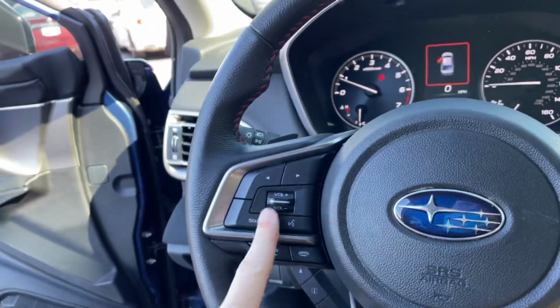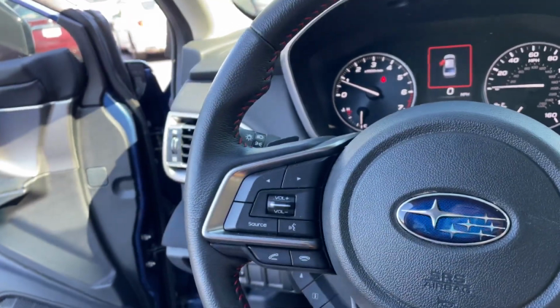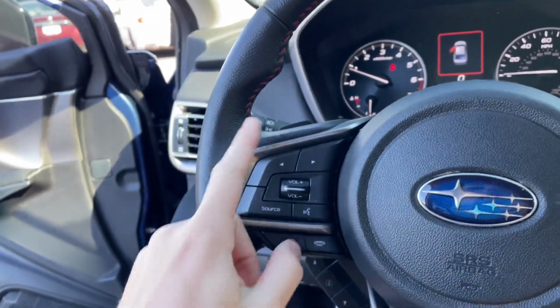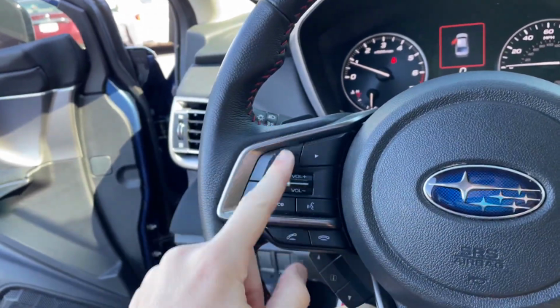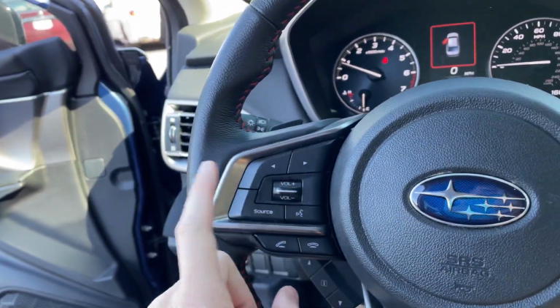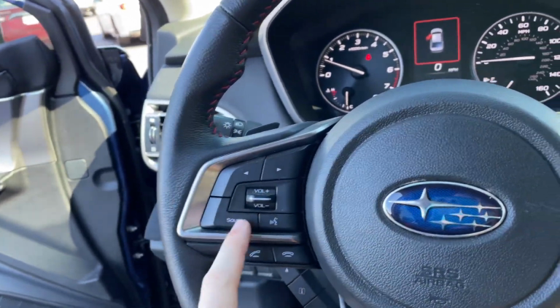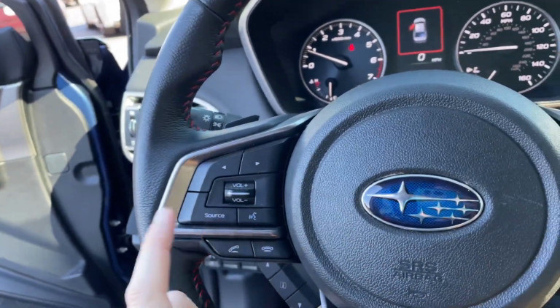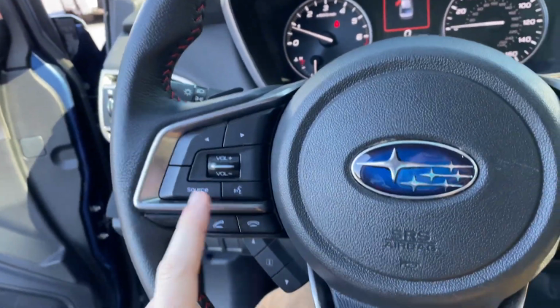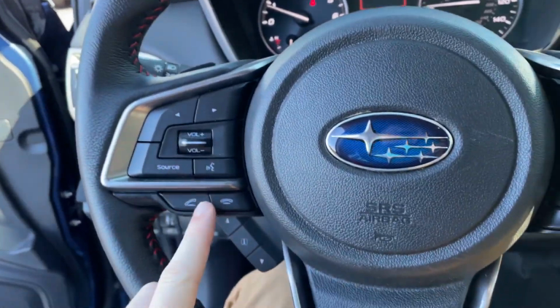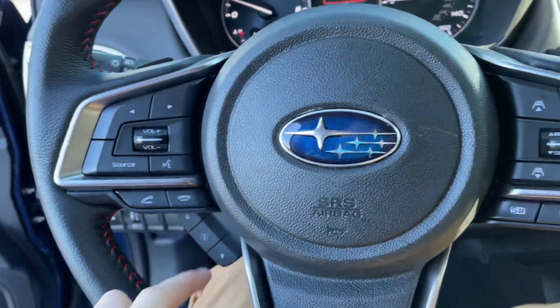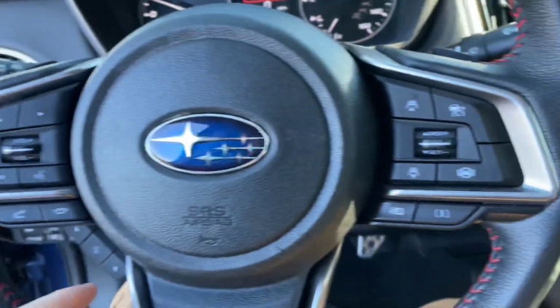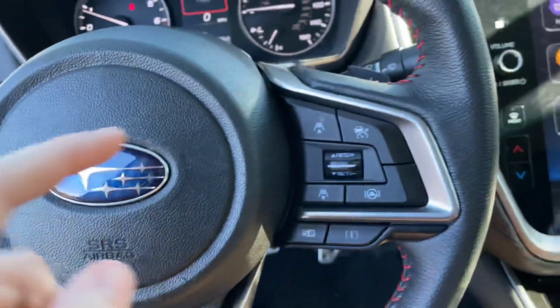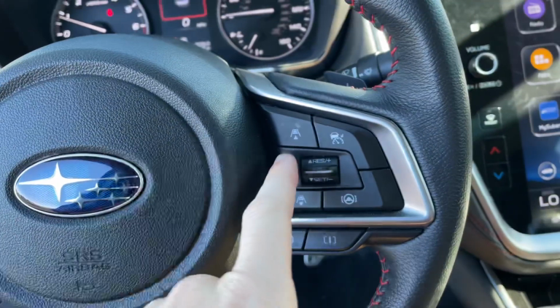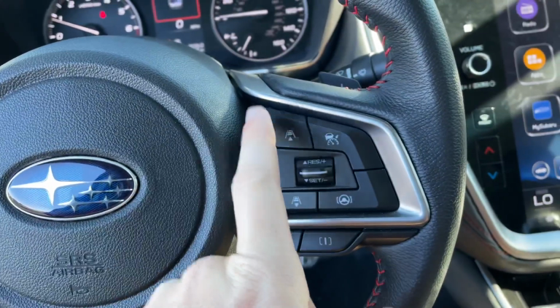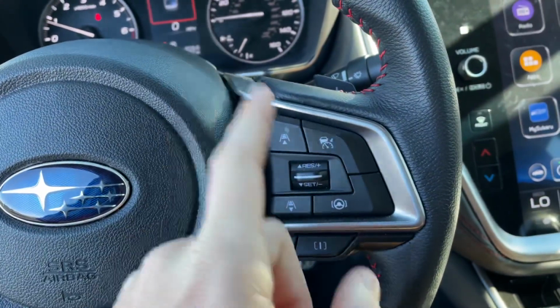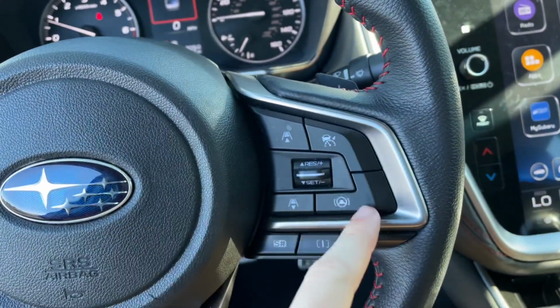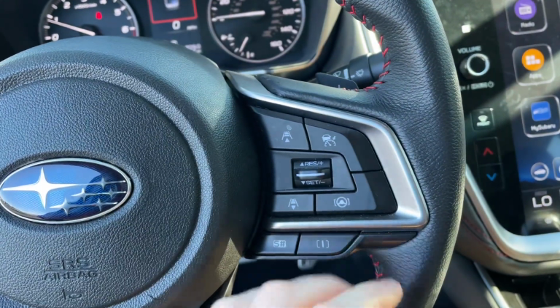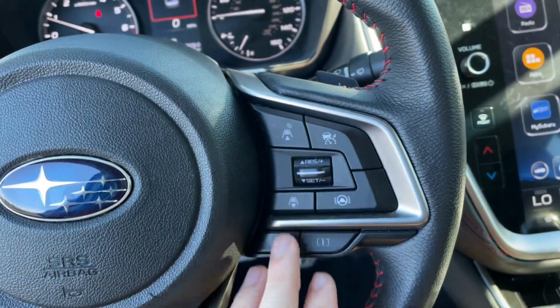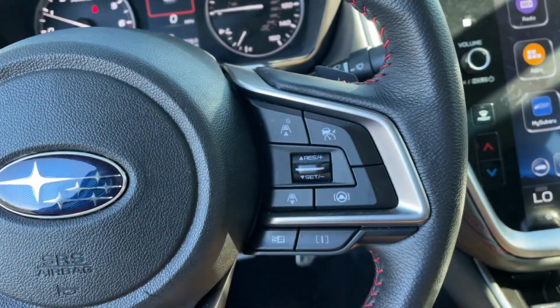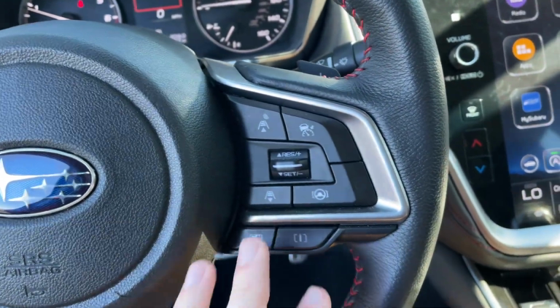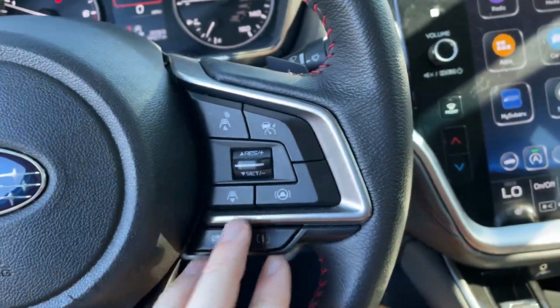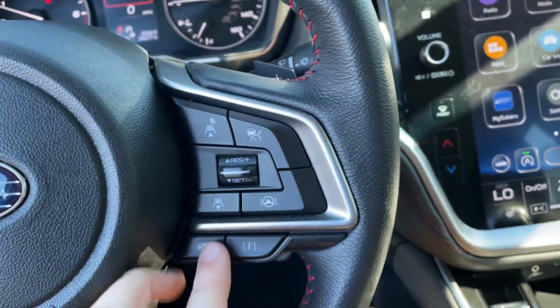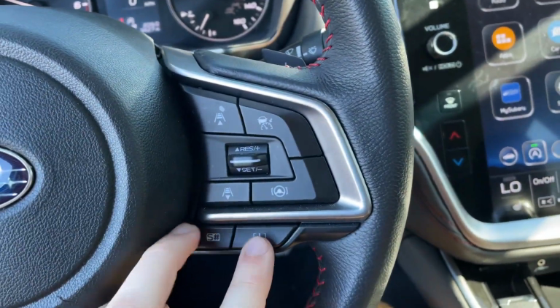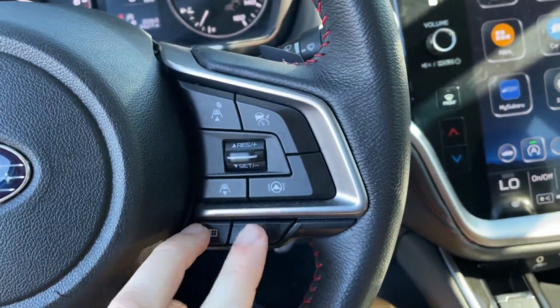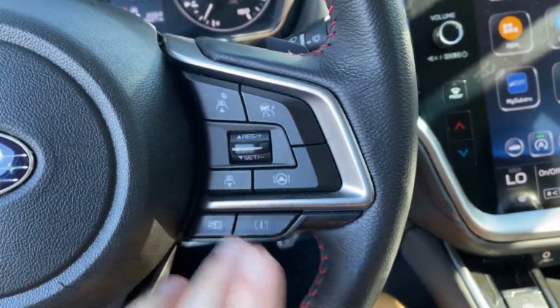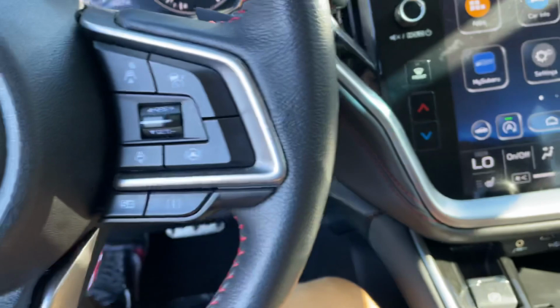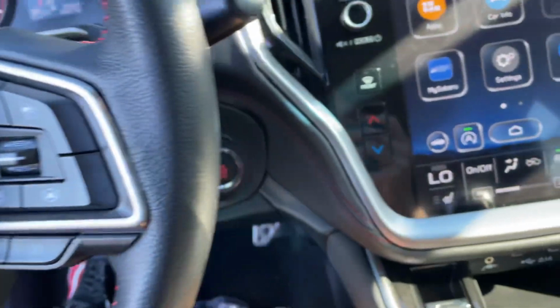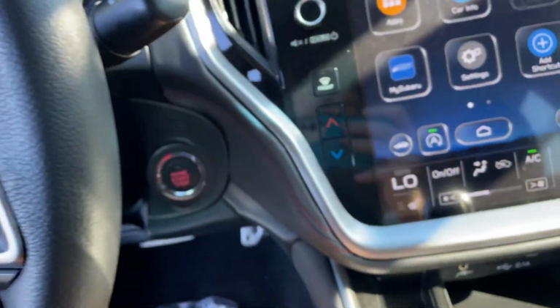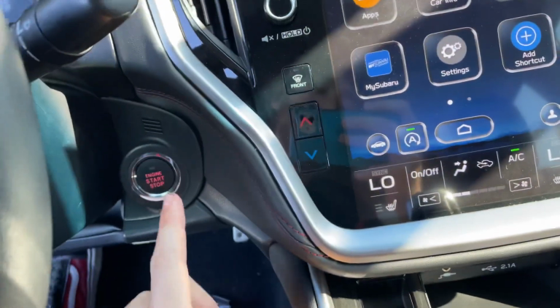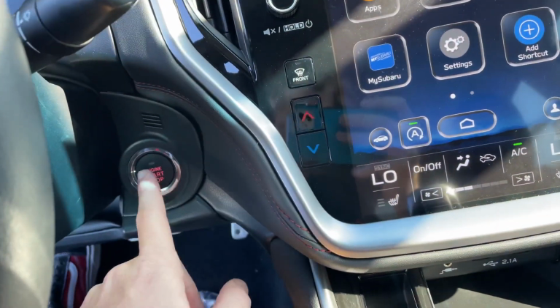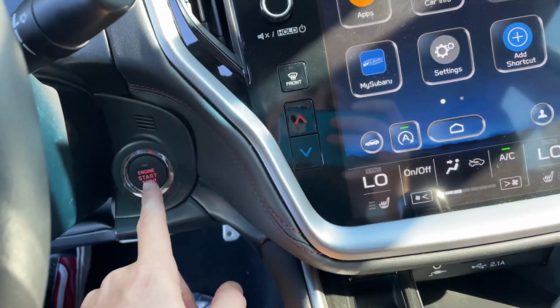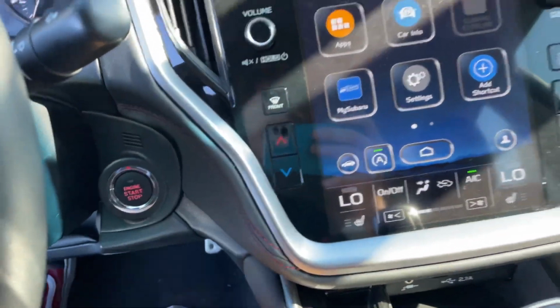On the steering wheel you have volume controls, skip the song, change the source, talk to the car. Then you got your lane assist, cruise control, and different drive modes right here. And then you got your push to start right here.